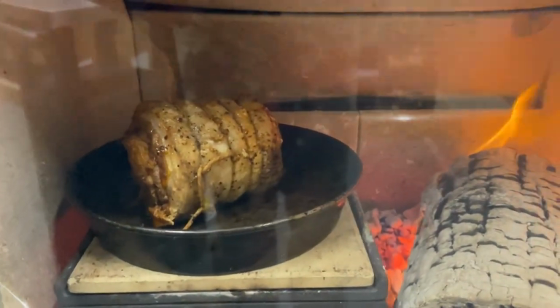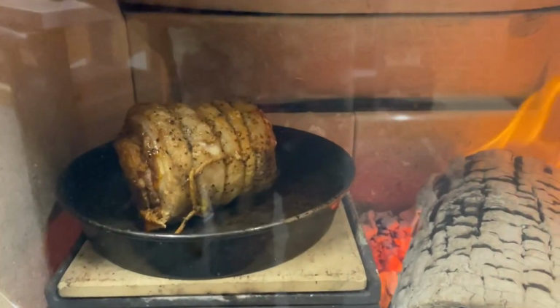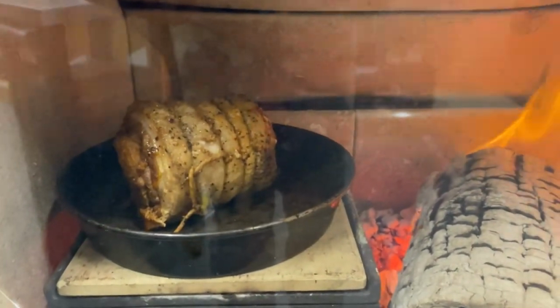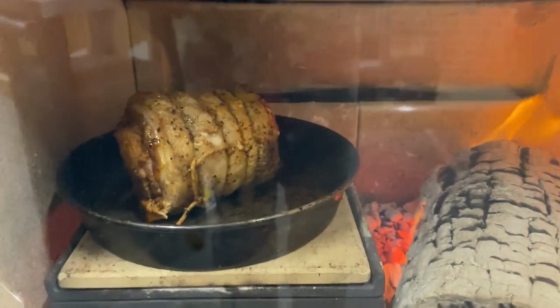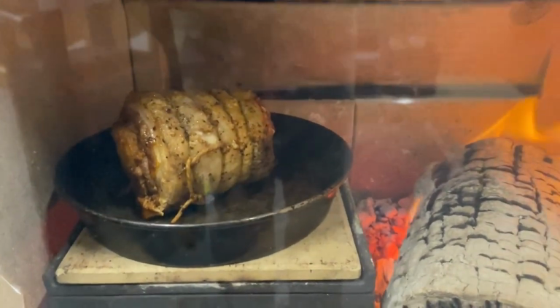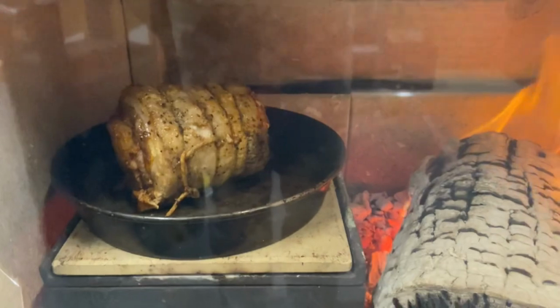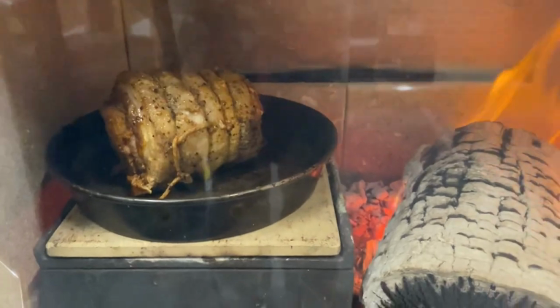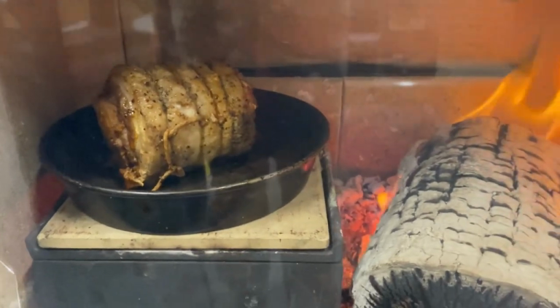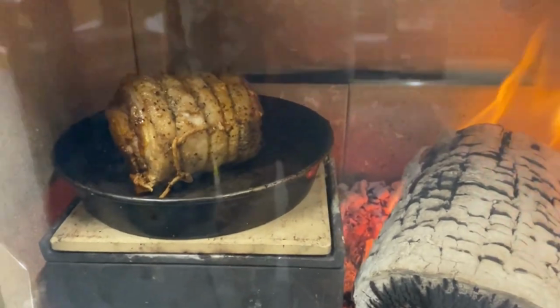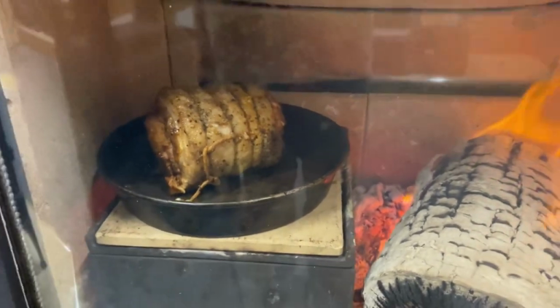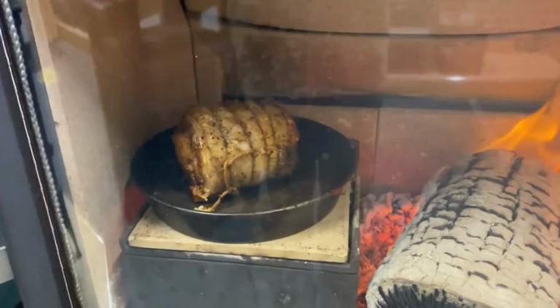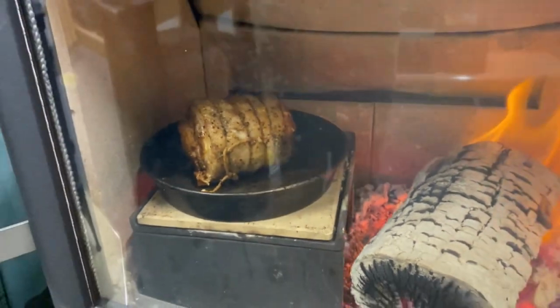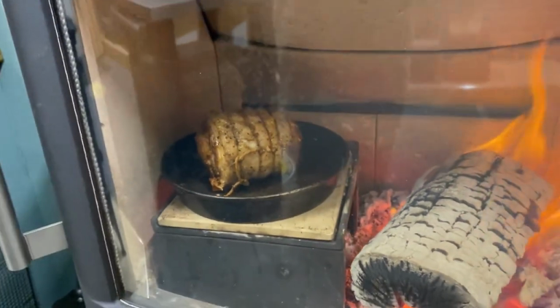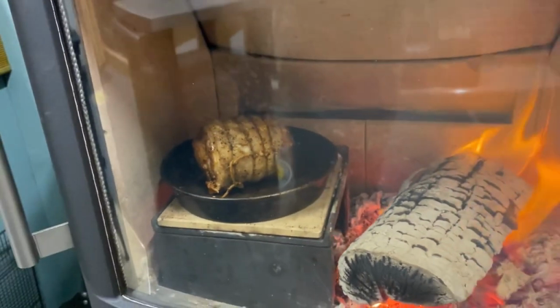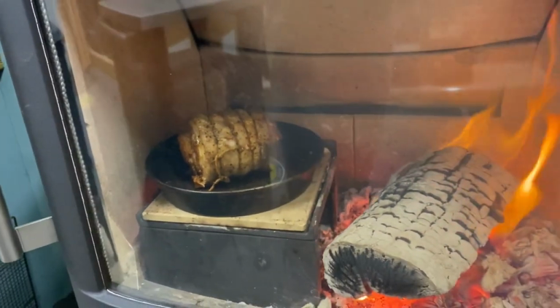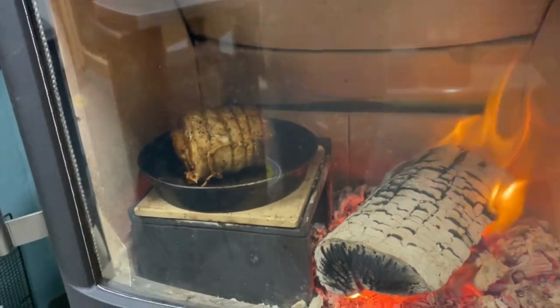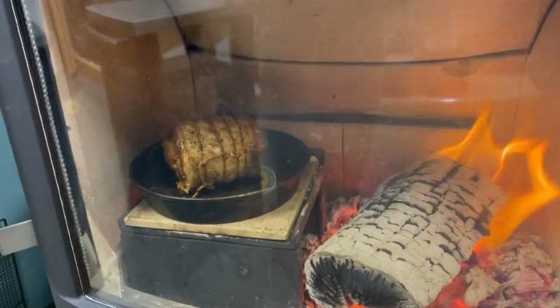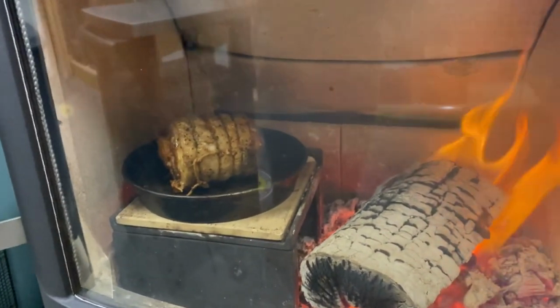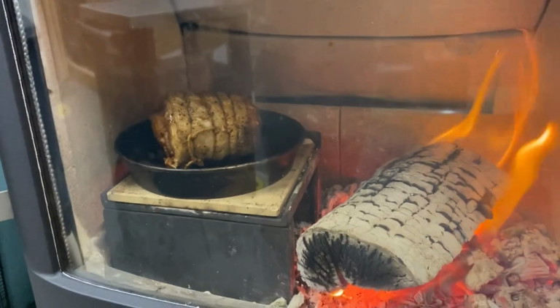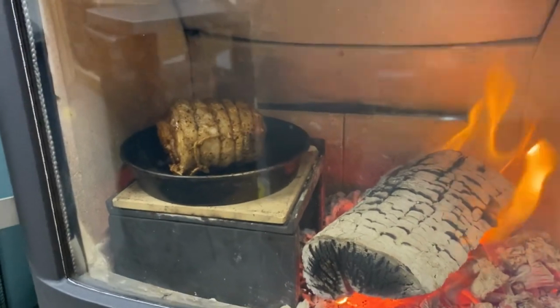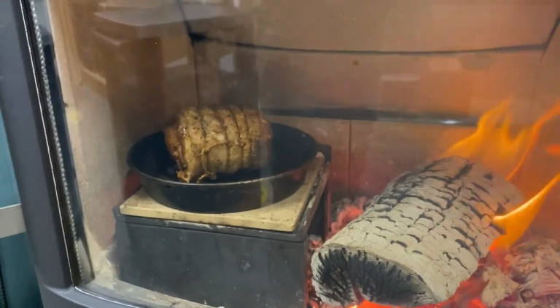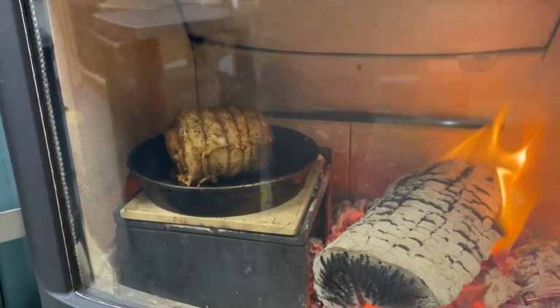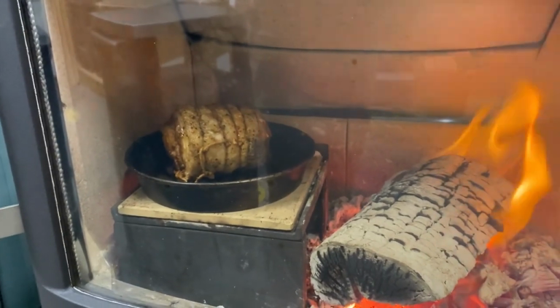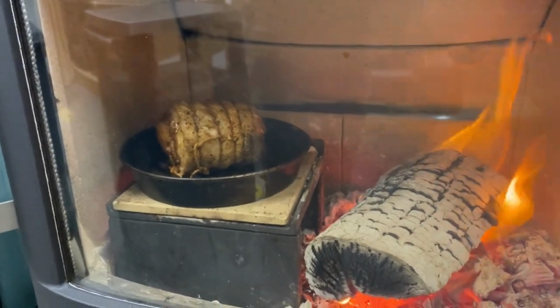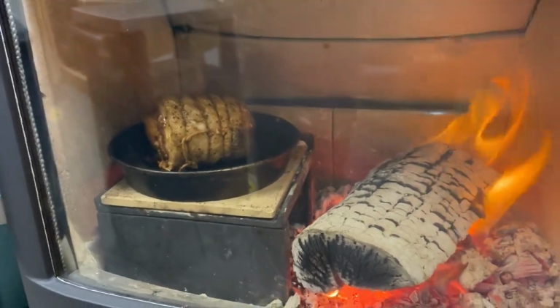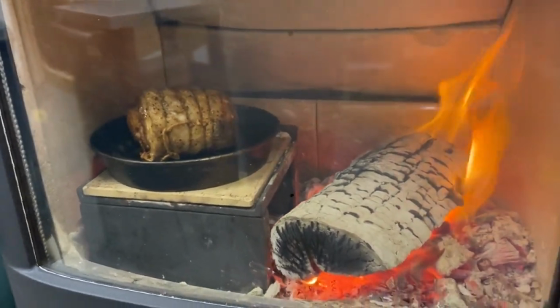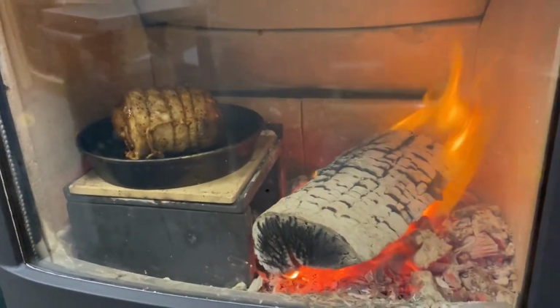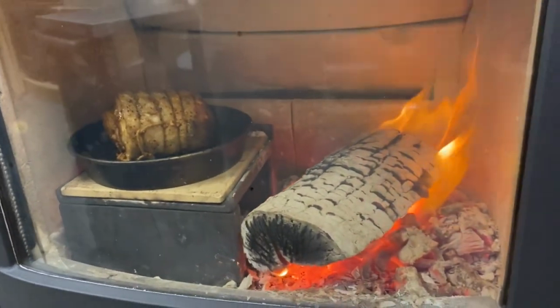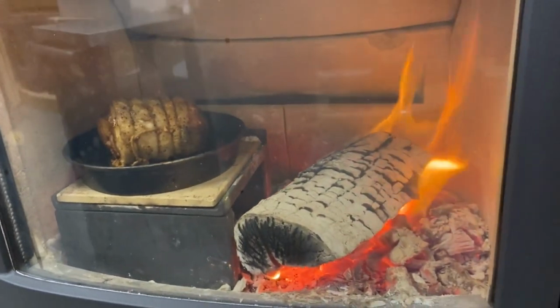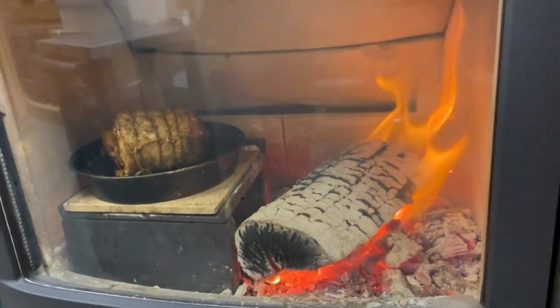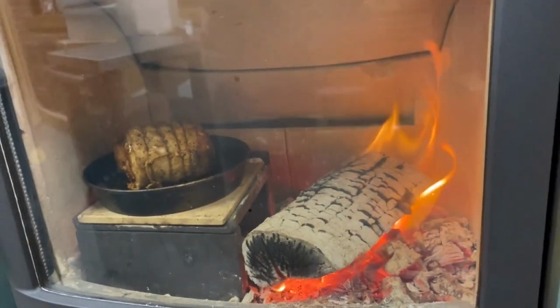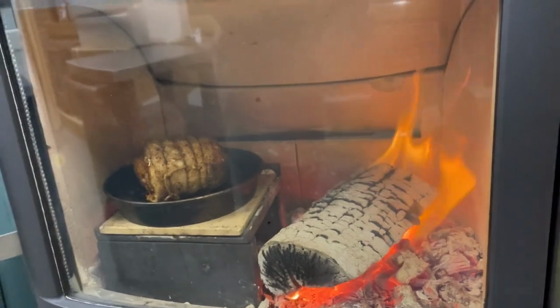It'll probably take a good 15 minutes or so in there. I have no idea how hot it is — that's the one thing you can't work out with these stoves. You've got to do it all by eye, but I've got minimal air which will still burn clean in the warm.